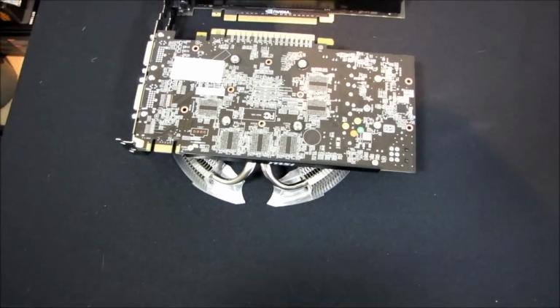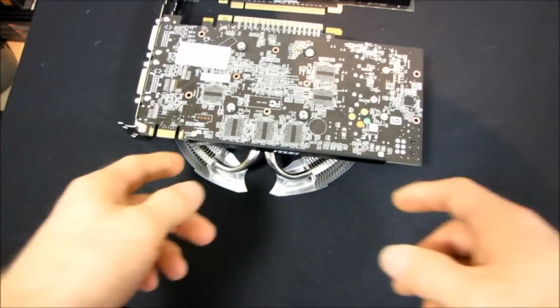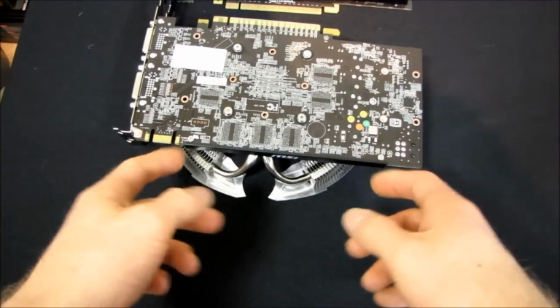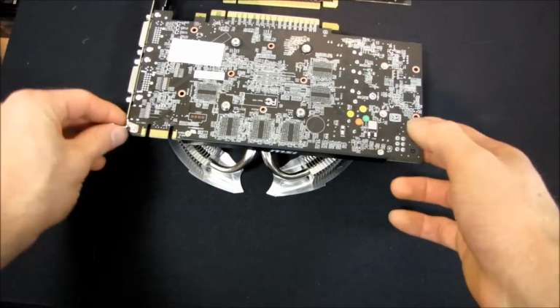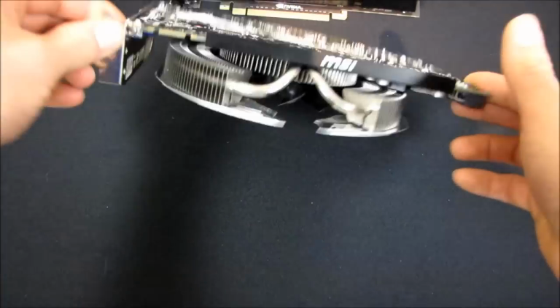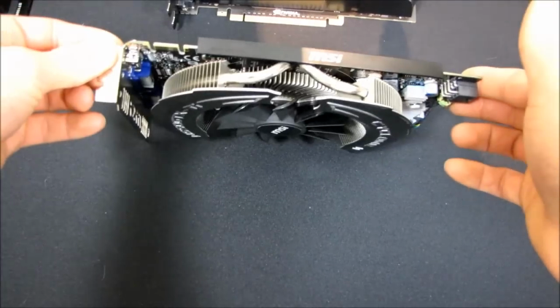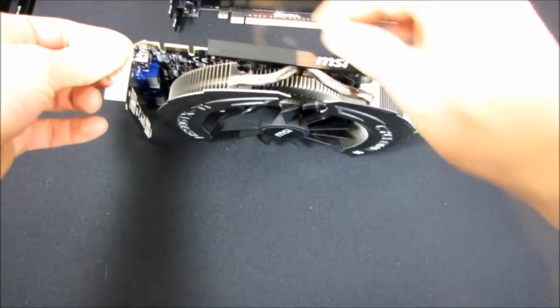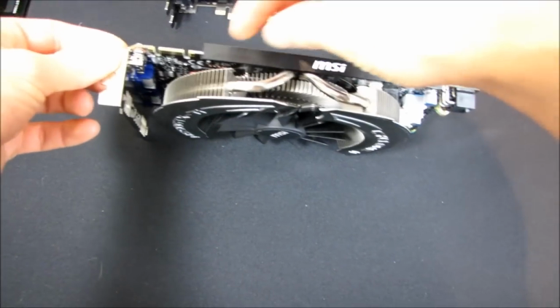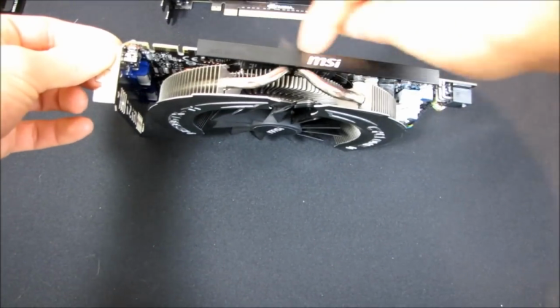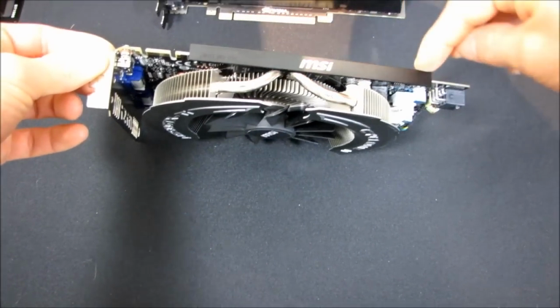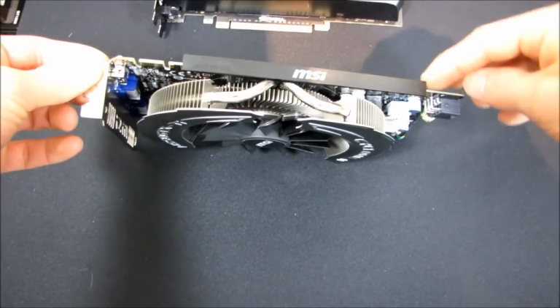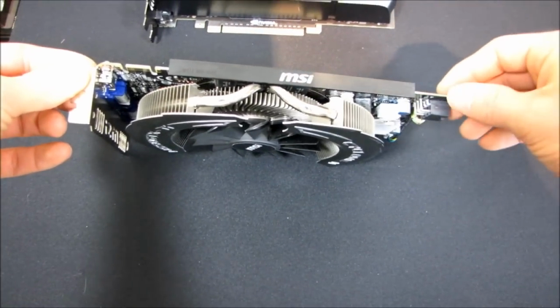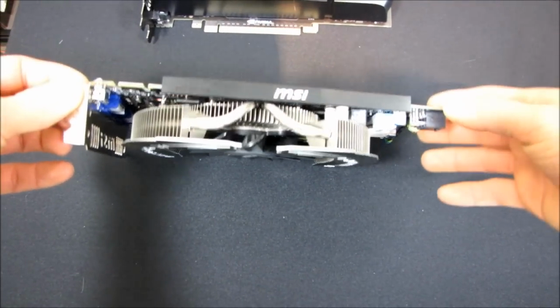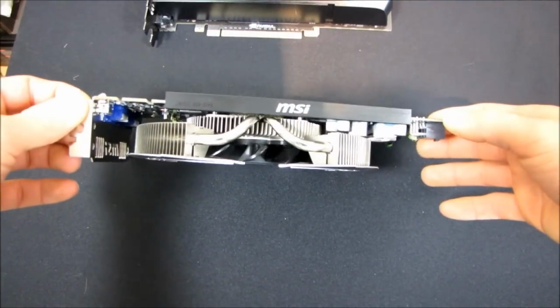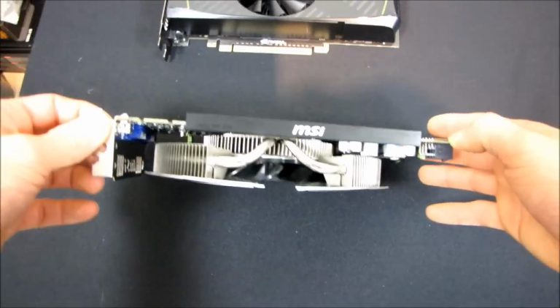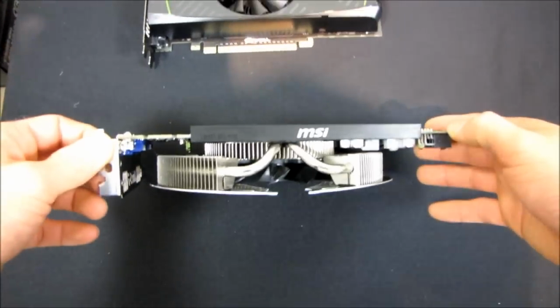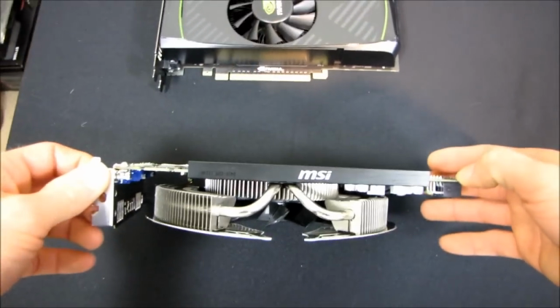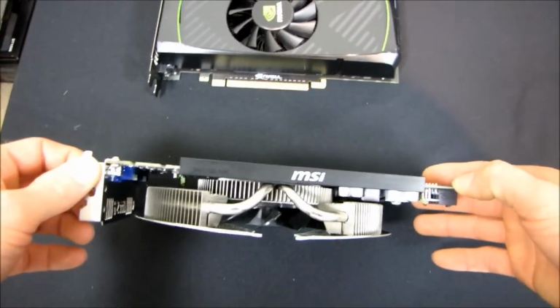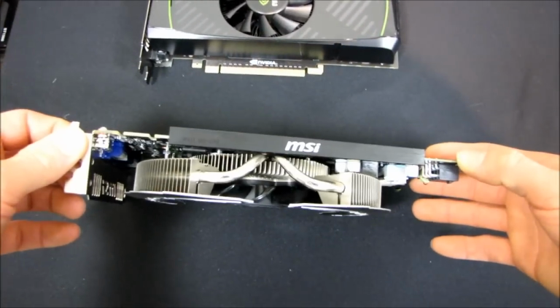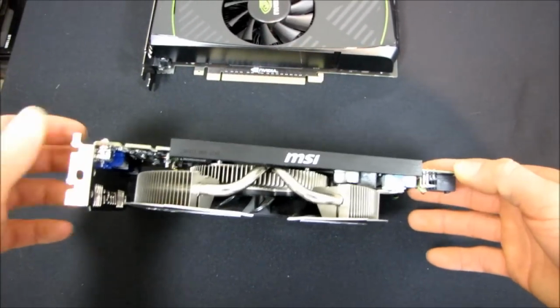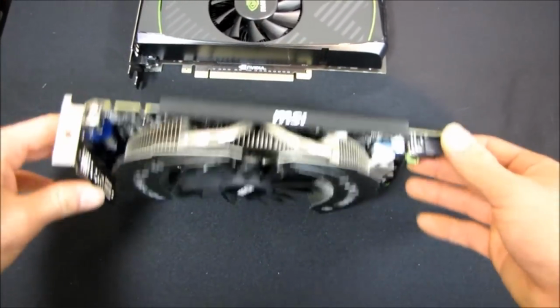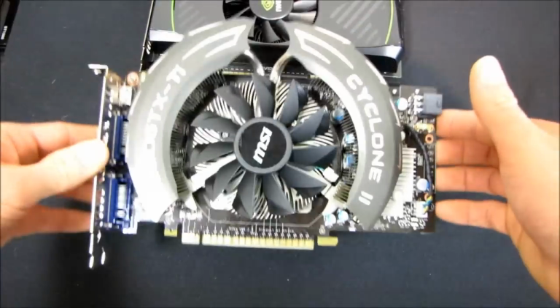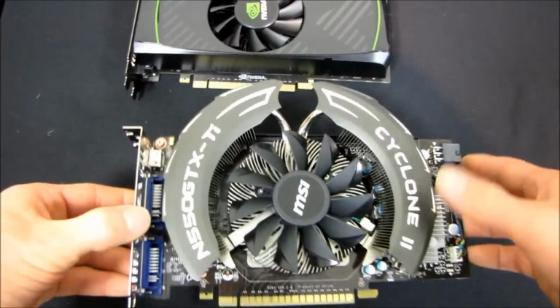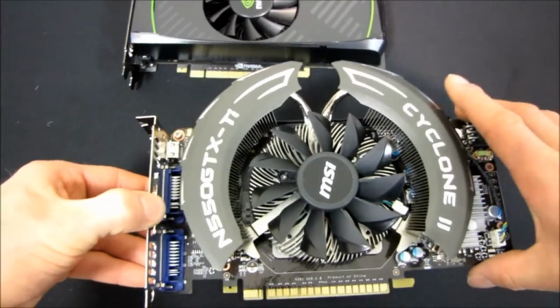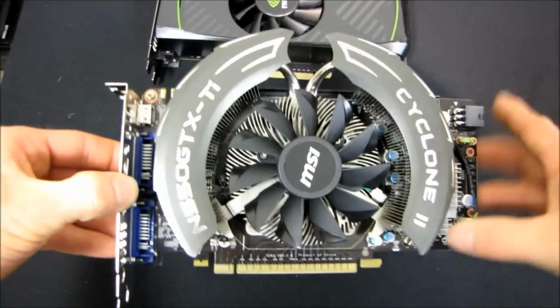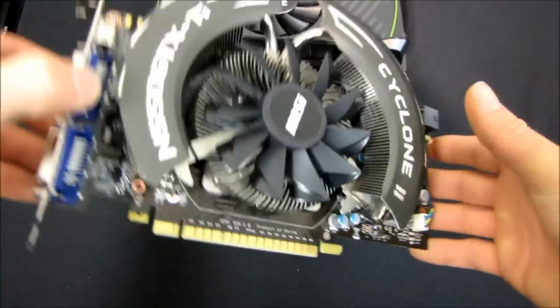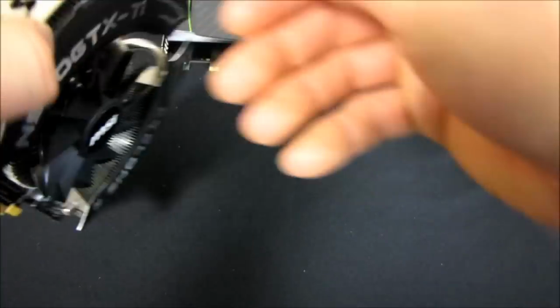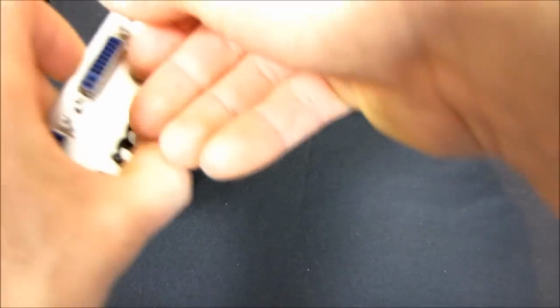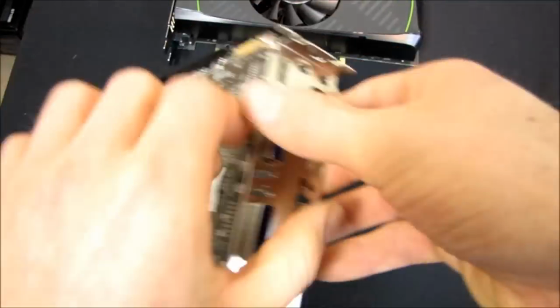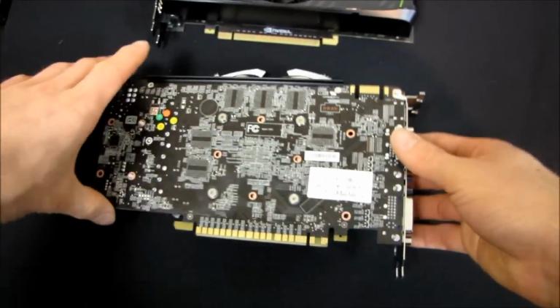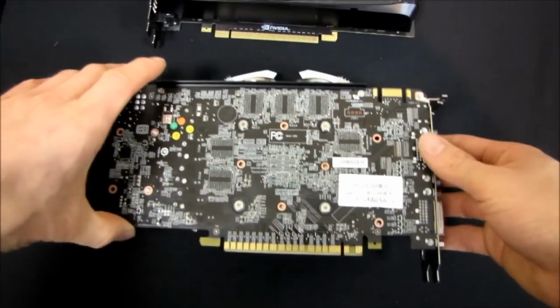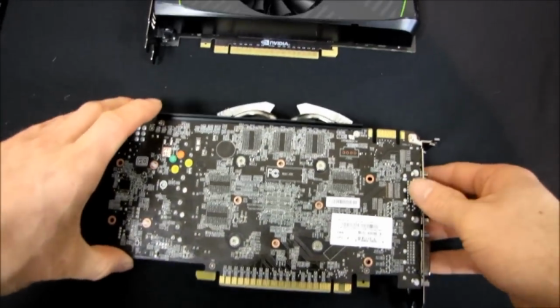Also, the MSI card has a little stiffening plate on the PCB that should prevent any warping when you're moving the case, or if it's being shipped to you, or whatever the case may be. So that's a pretty nice little feature as well. I'm going to go ahead and flip both of these cards over.